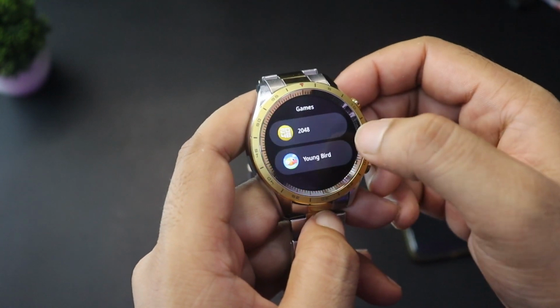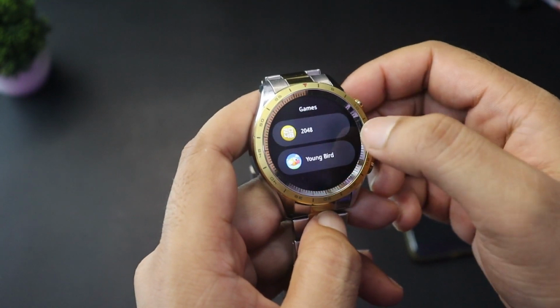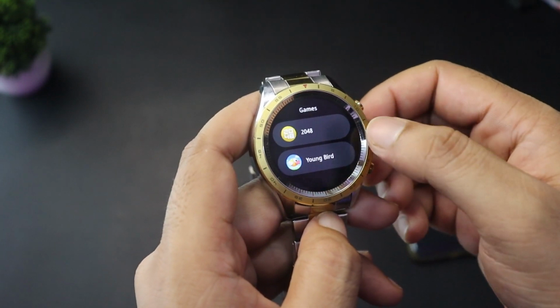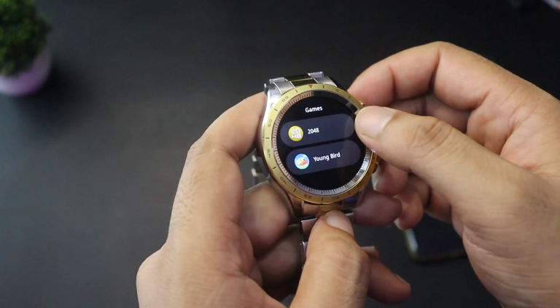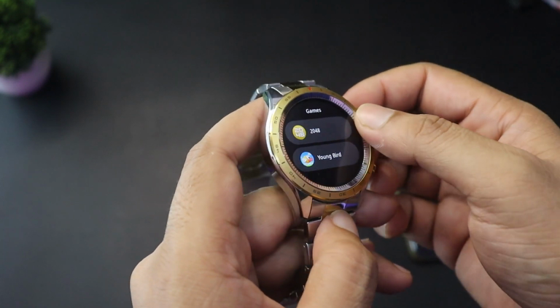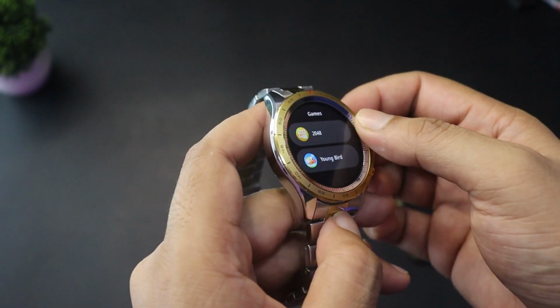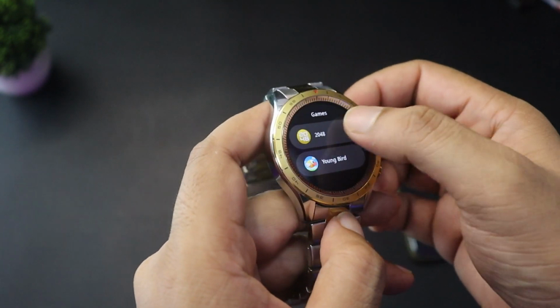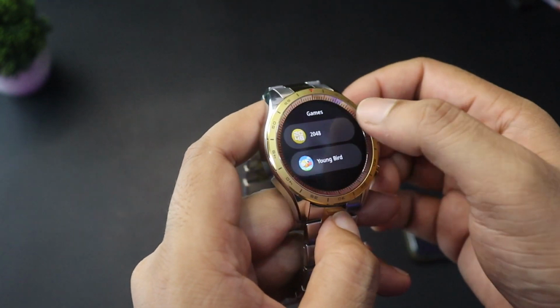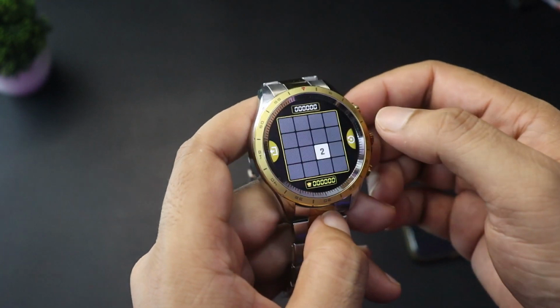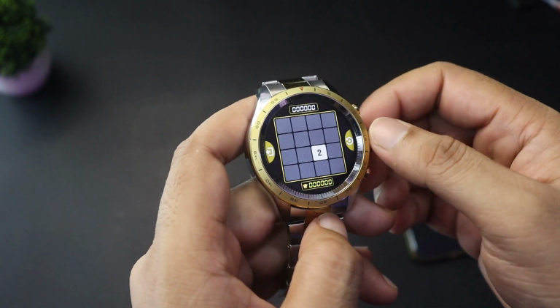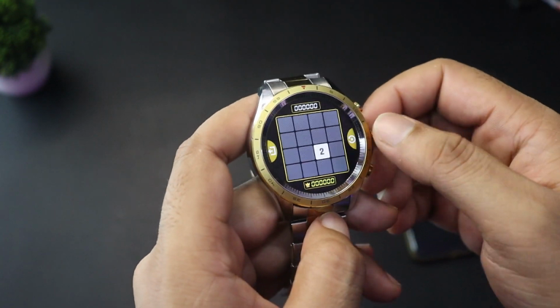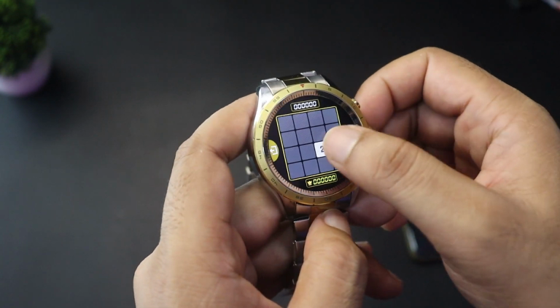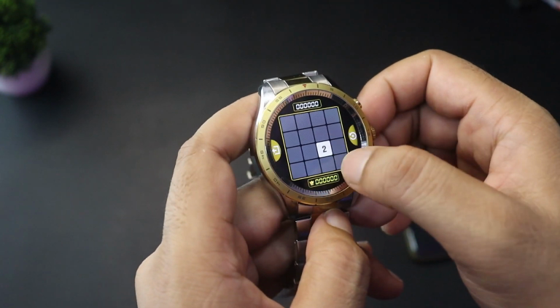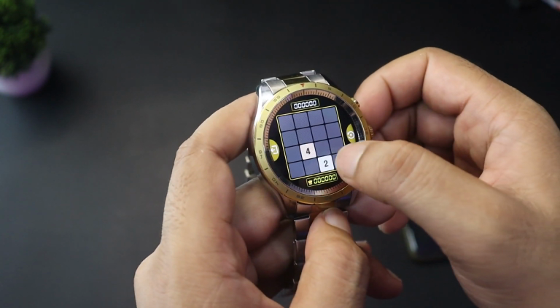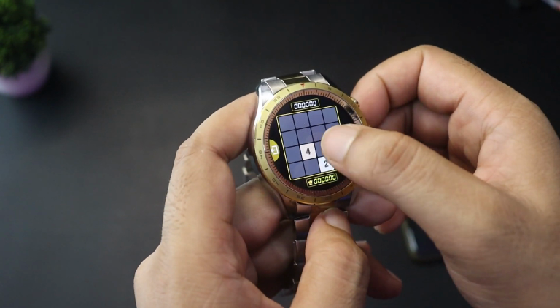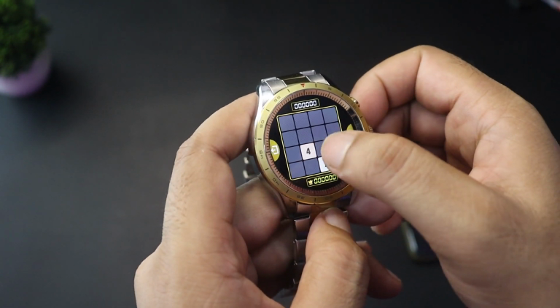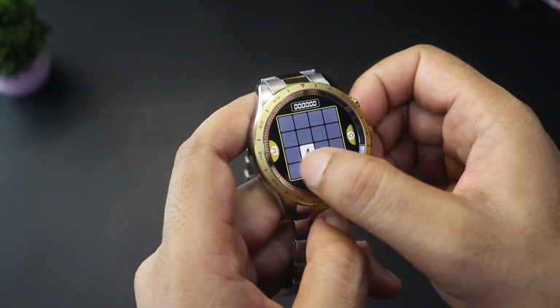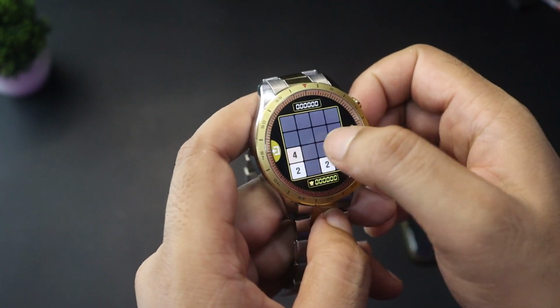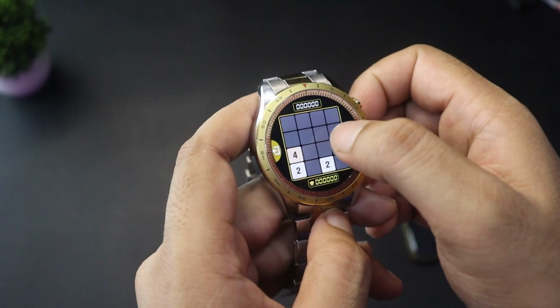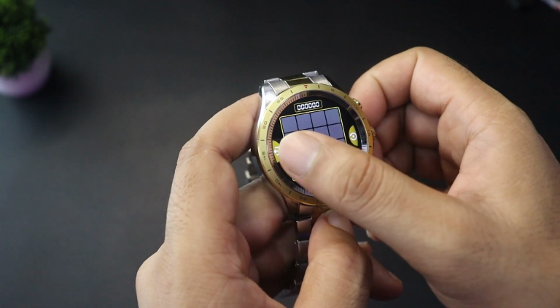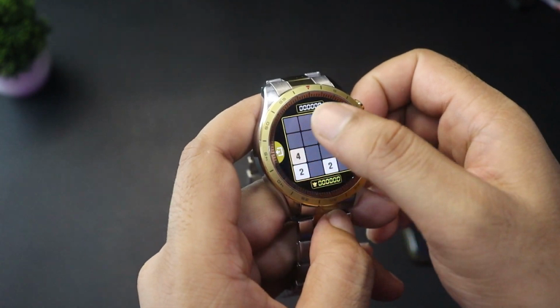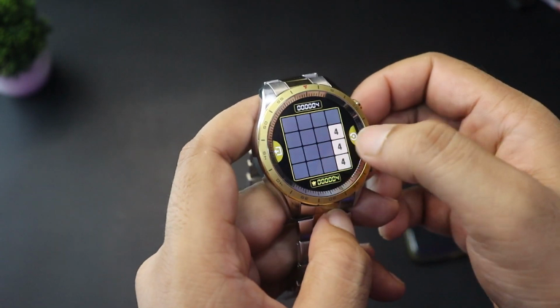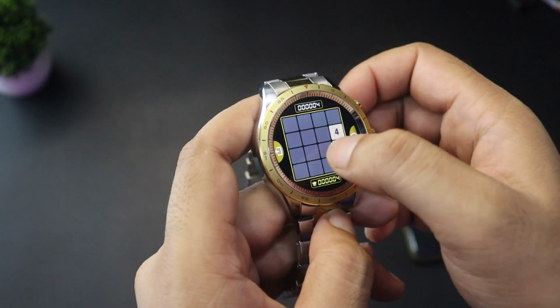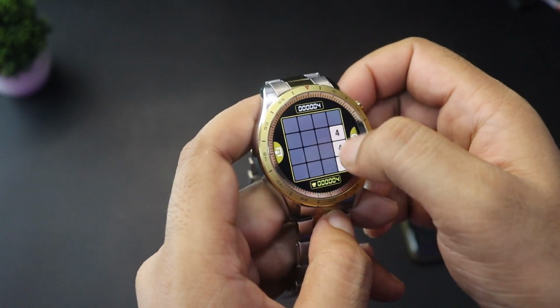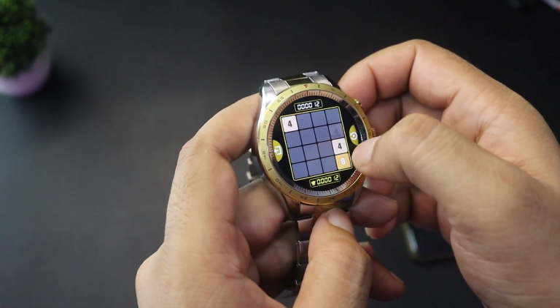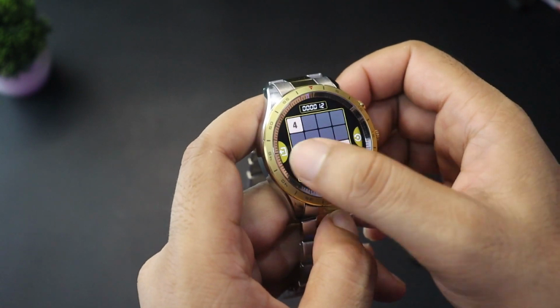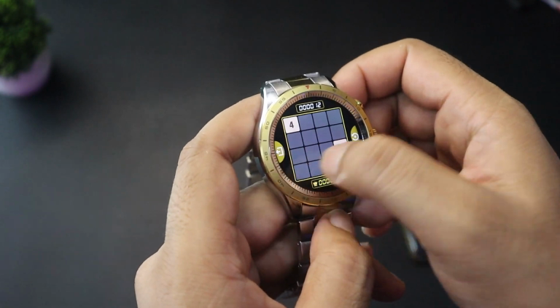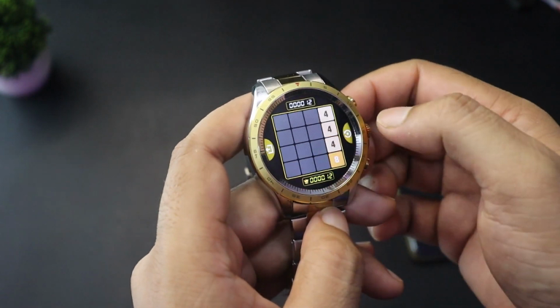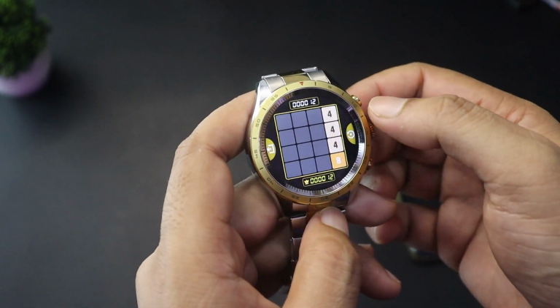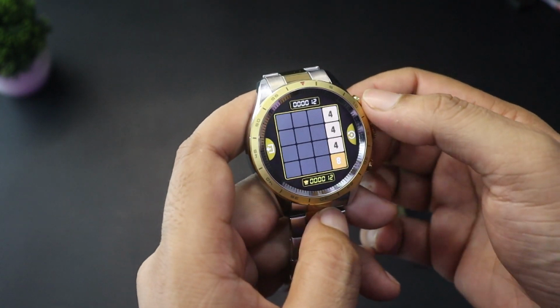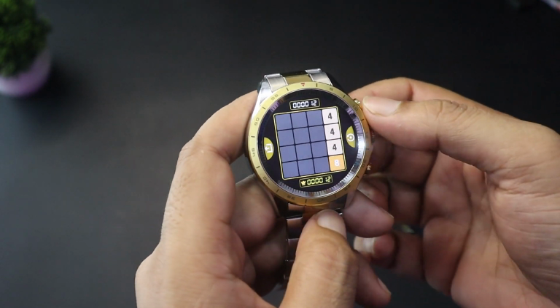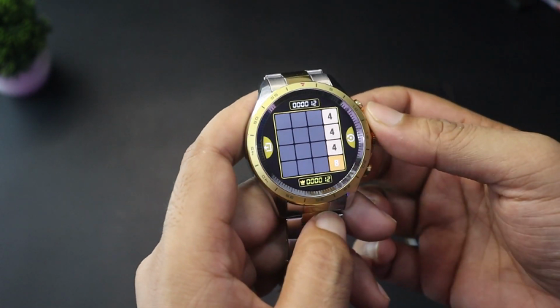There are also two games on the watch, so you can pass time in your free time. The touch response is good, making the games easy to play.